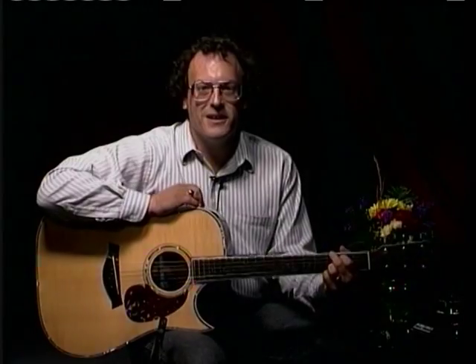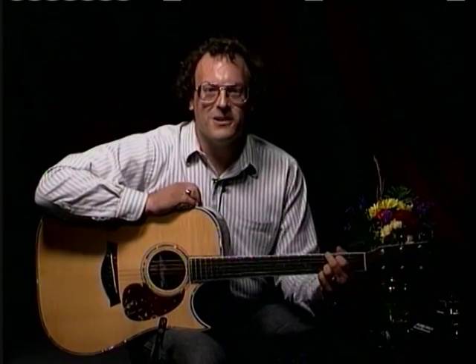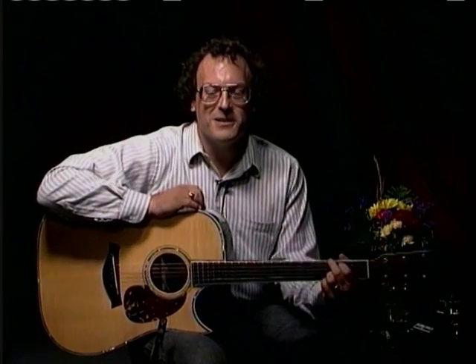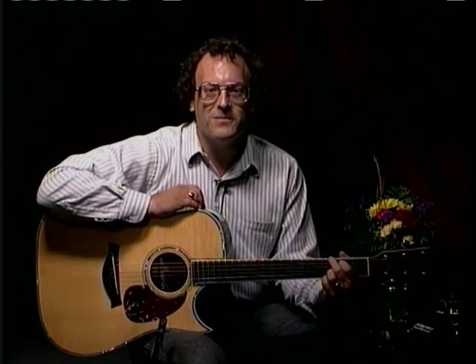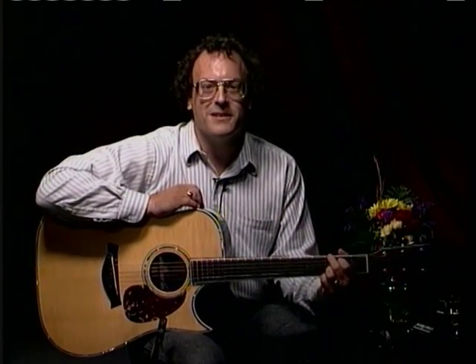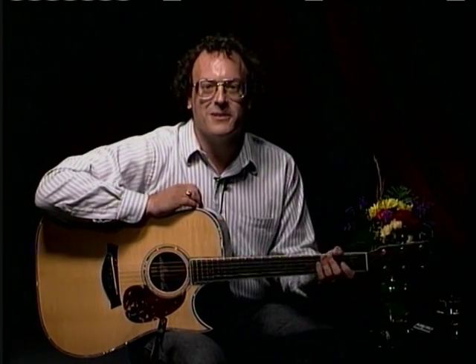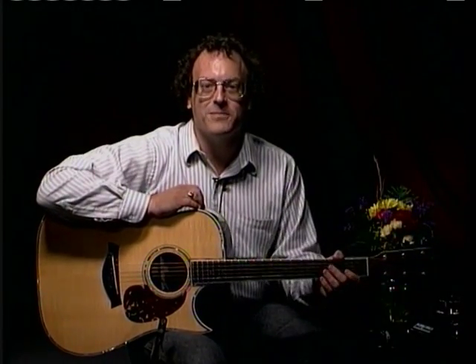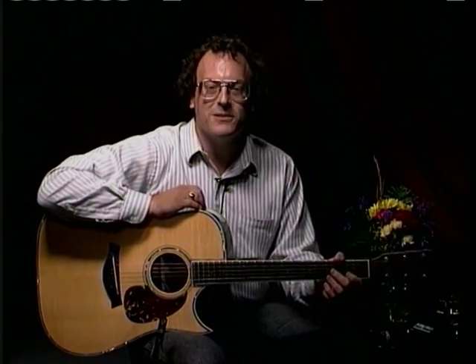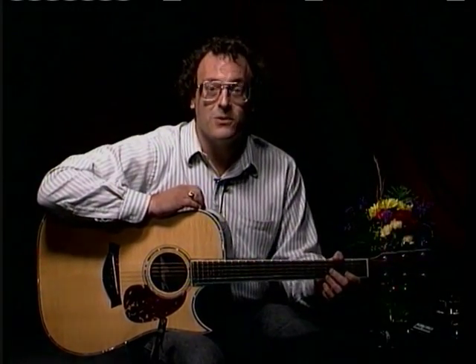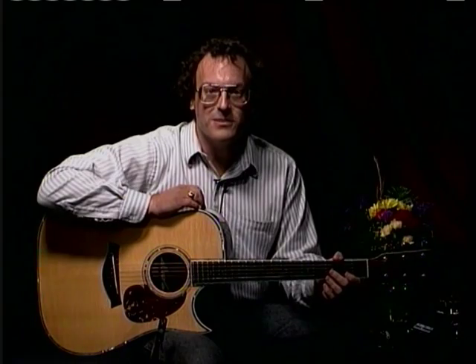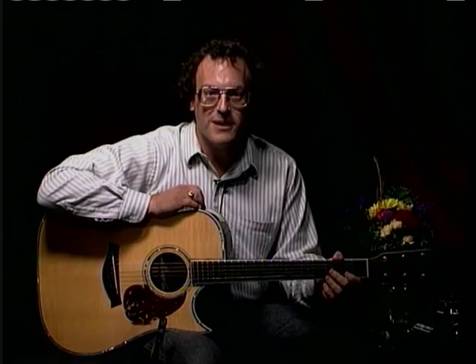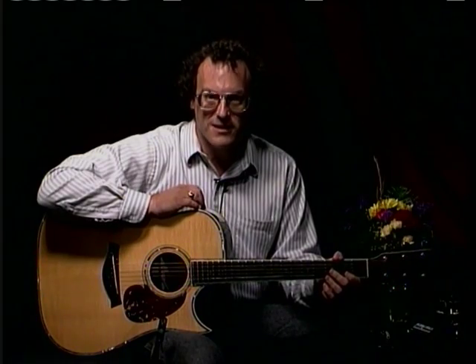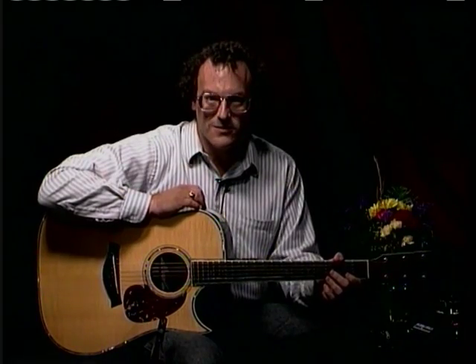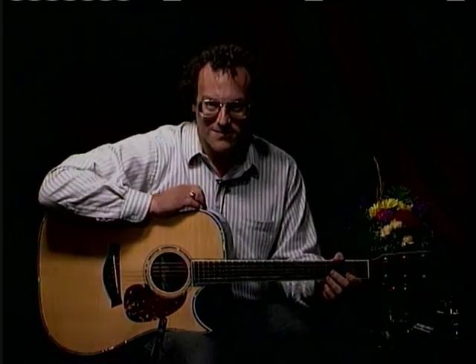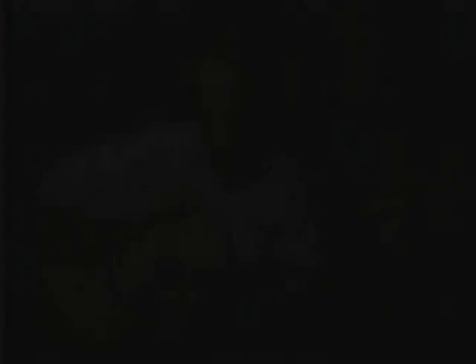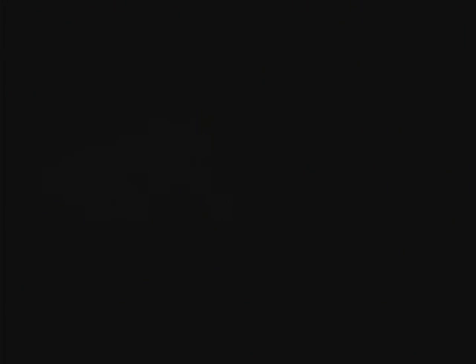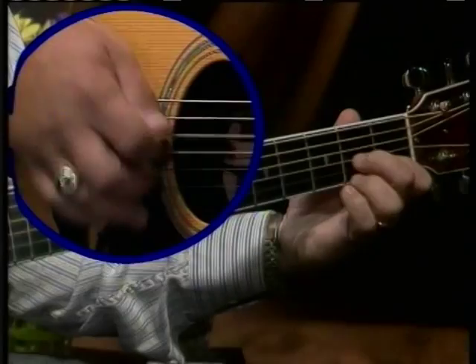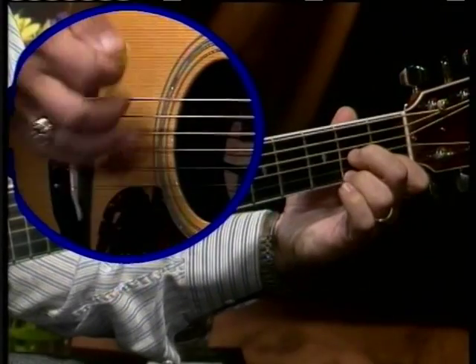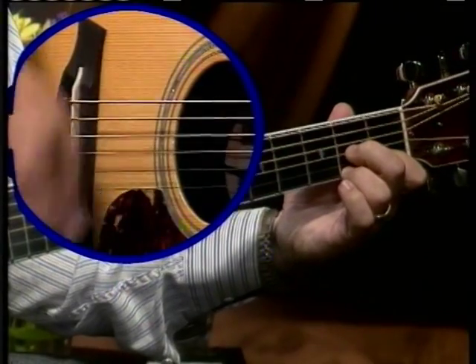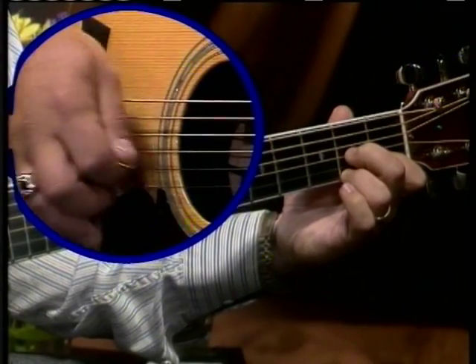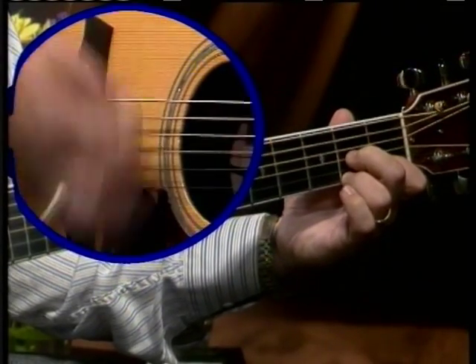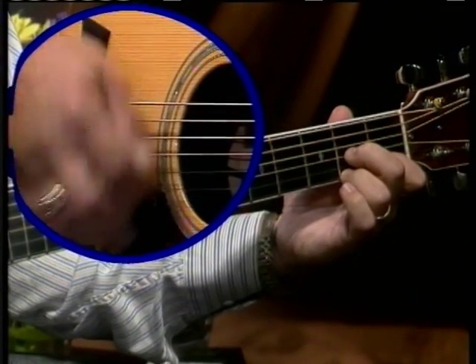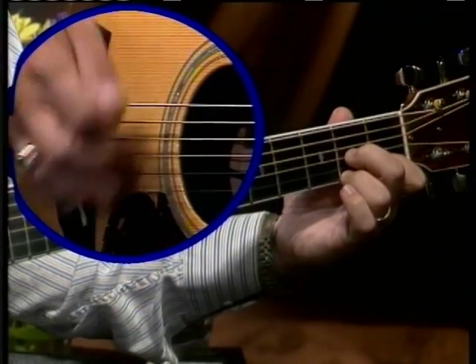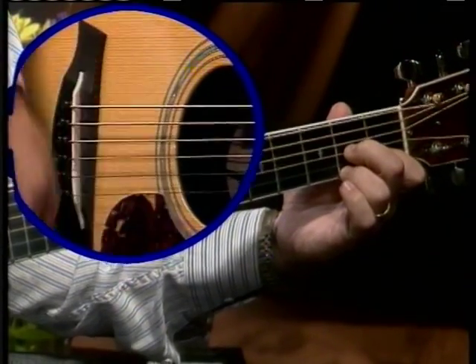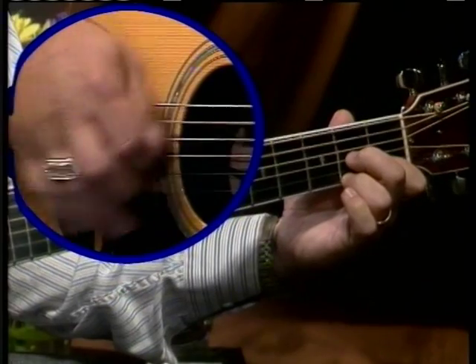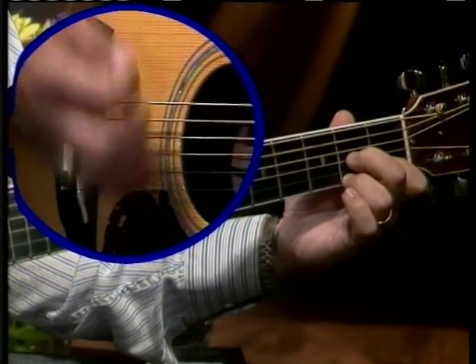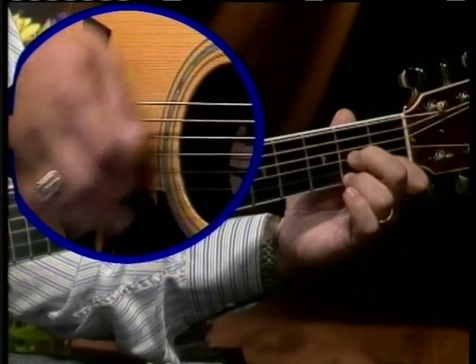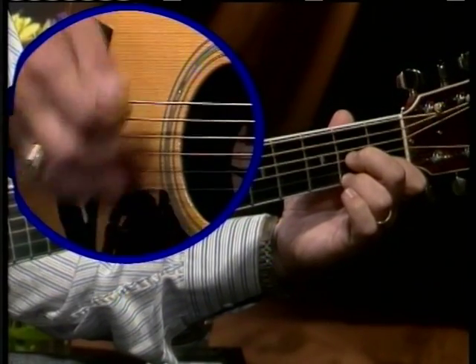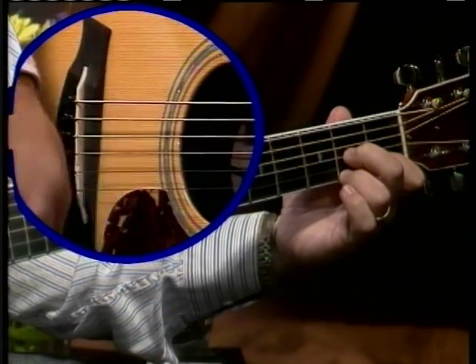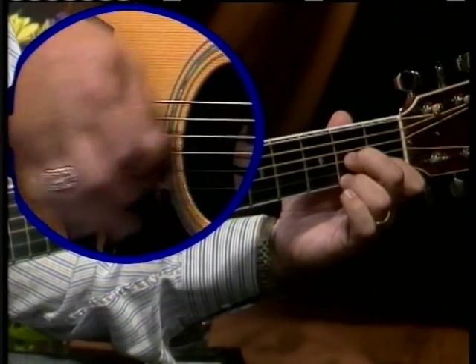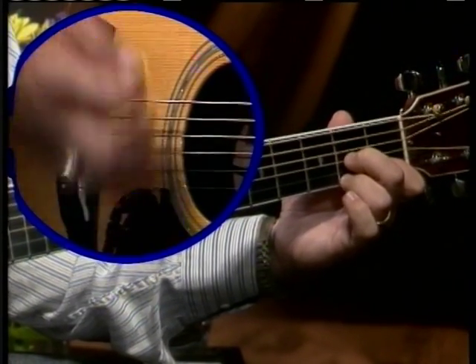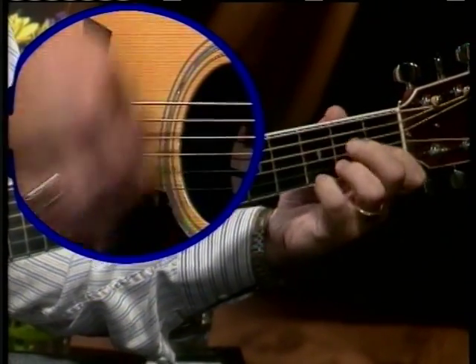Hello, I'm Steve Kaufman. I'd like to welcome you to A Chorus in Bluegrass Guitar Rhythm. Going back to G, Wabash Cannonball.